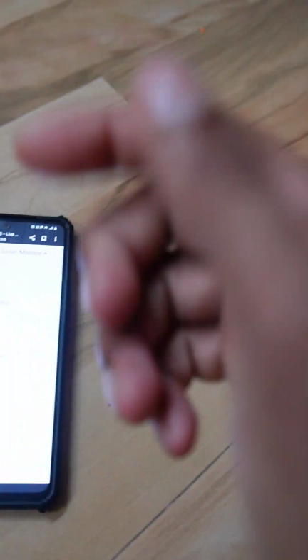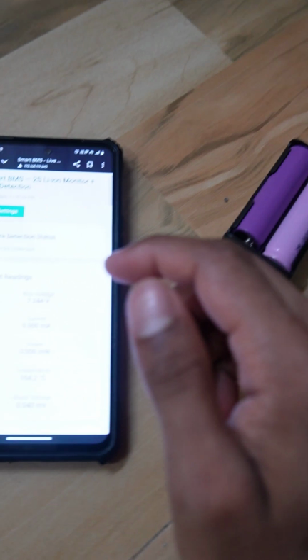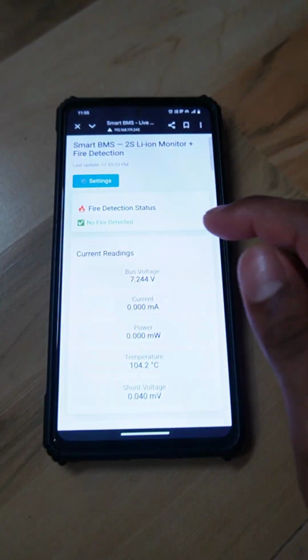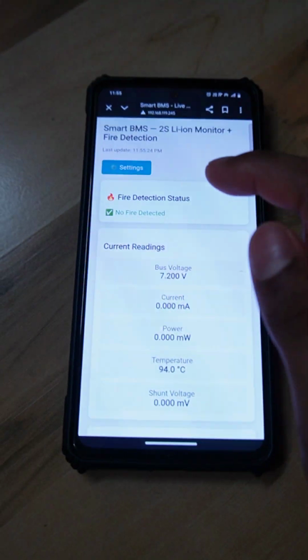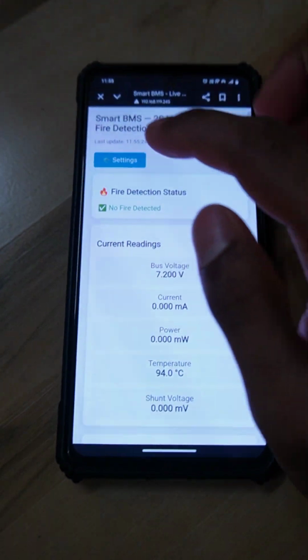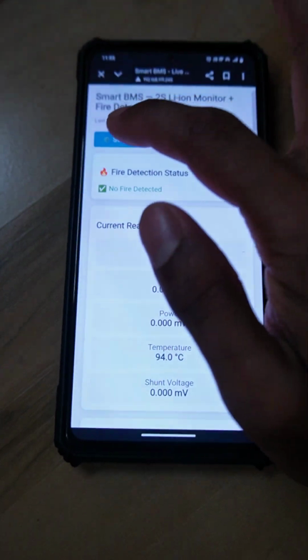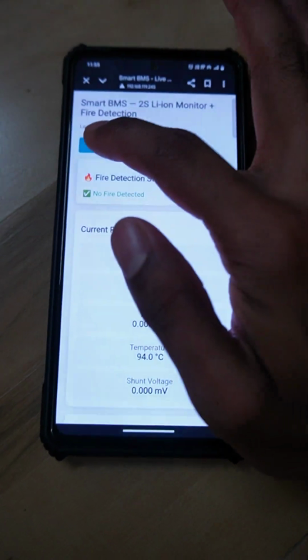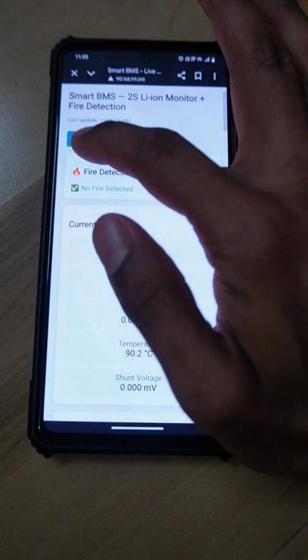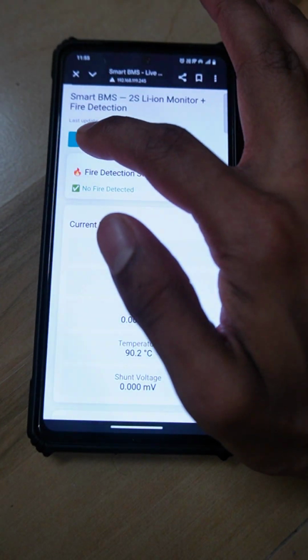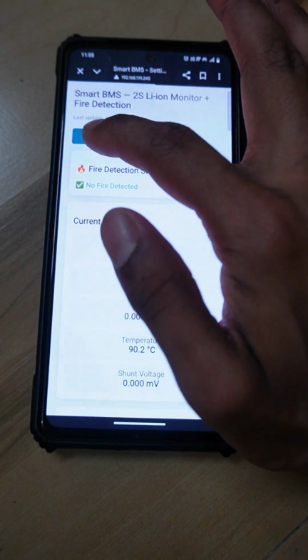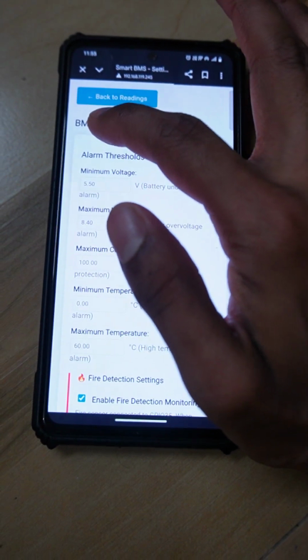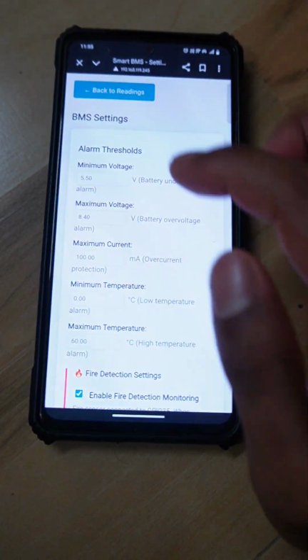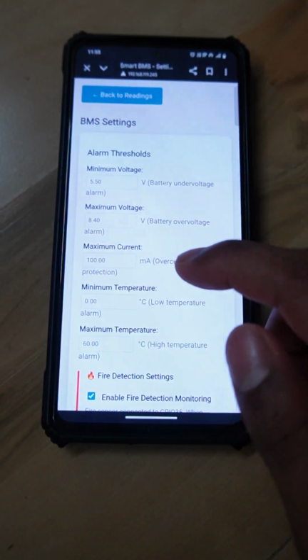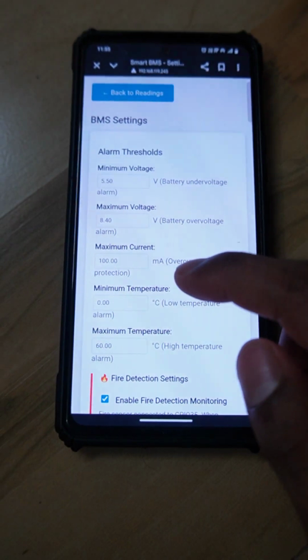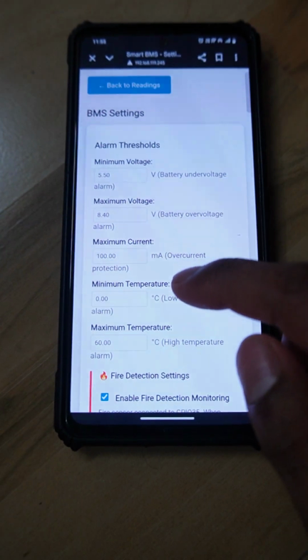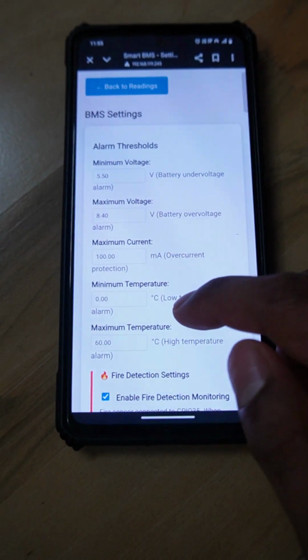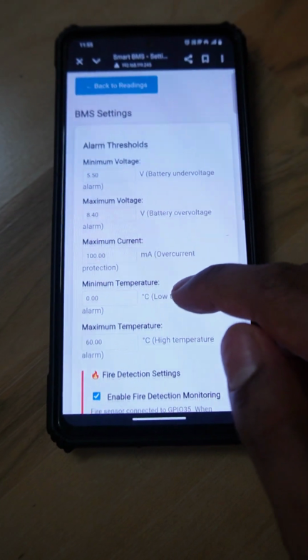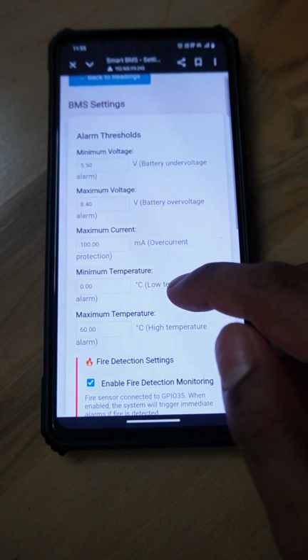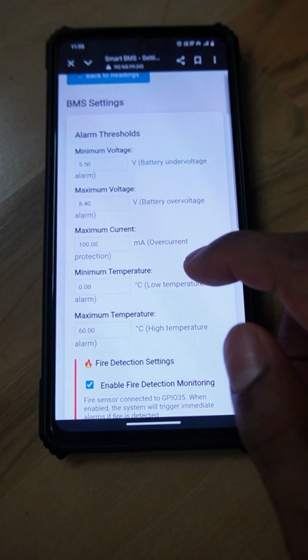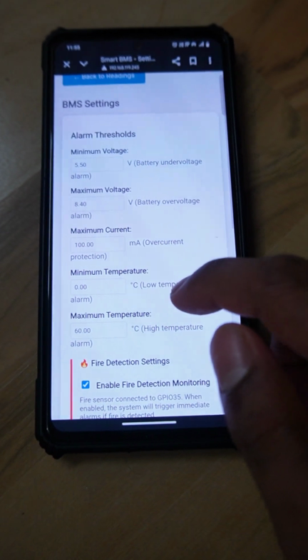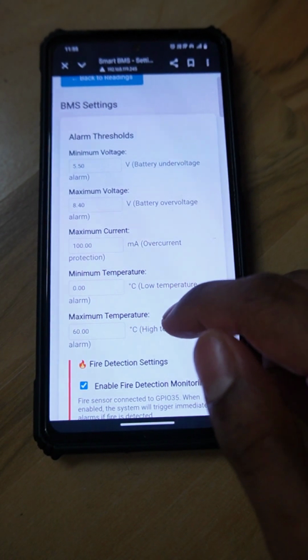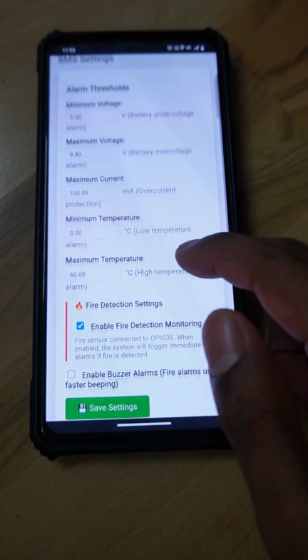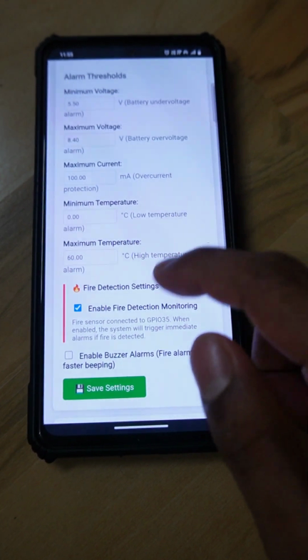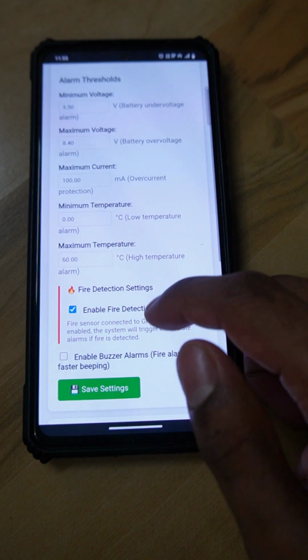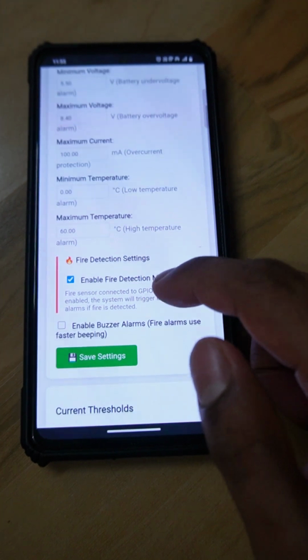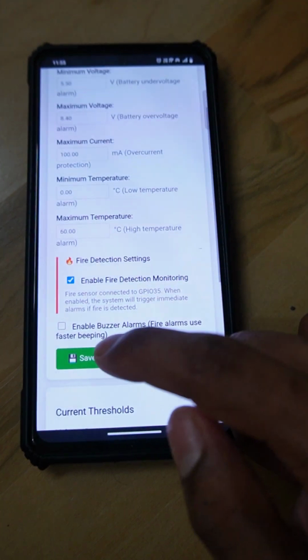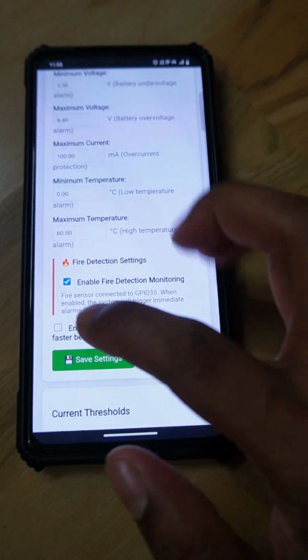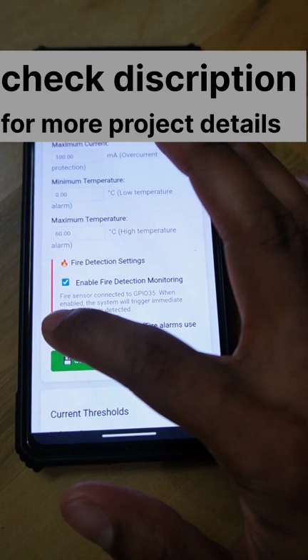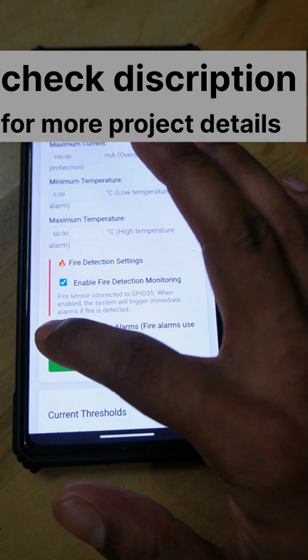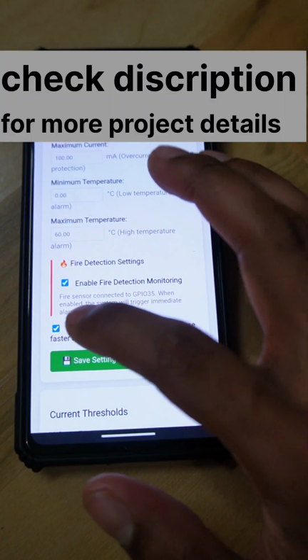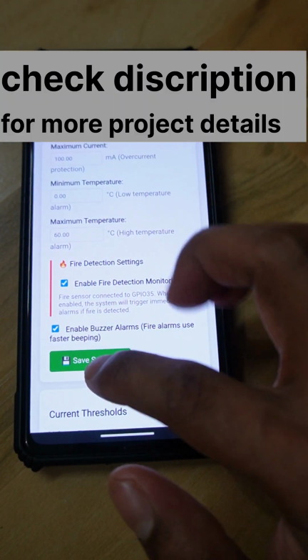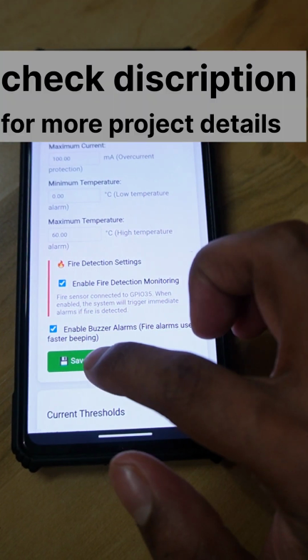Here we have a settings page where we can set all the threshold values. We can save and enable or disable the buzzer and all the related configurations.